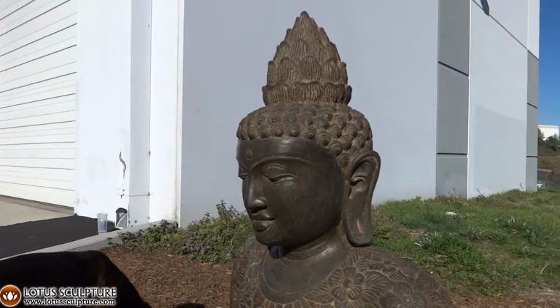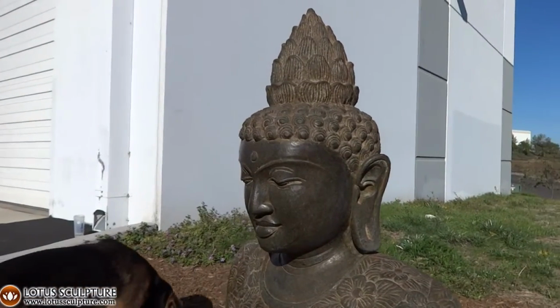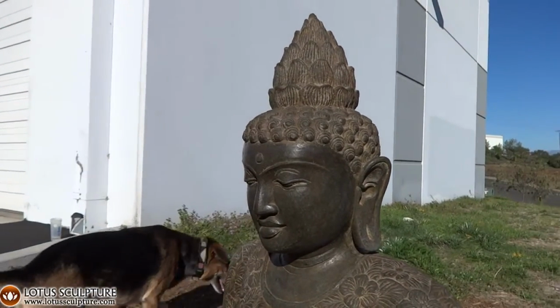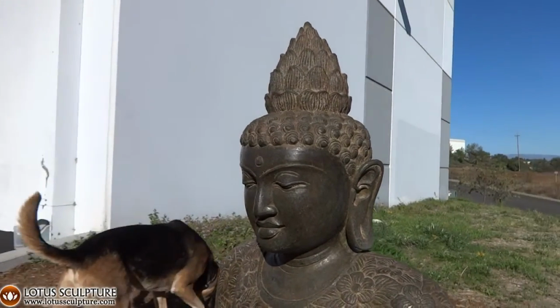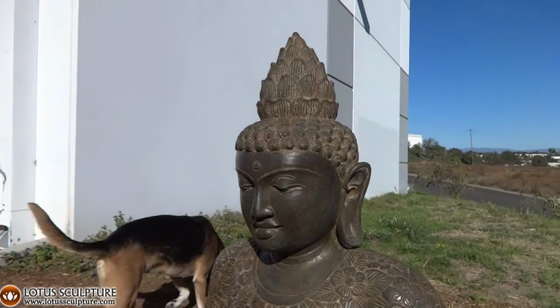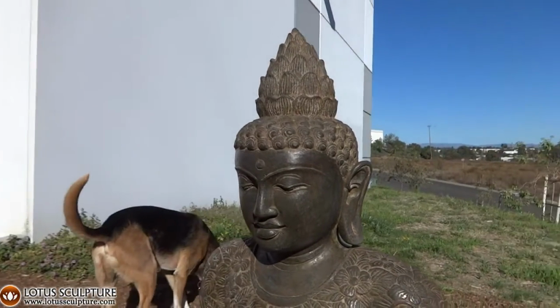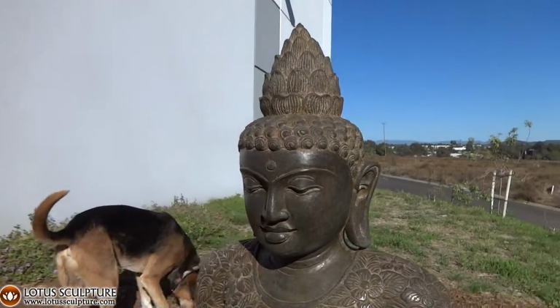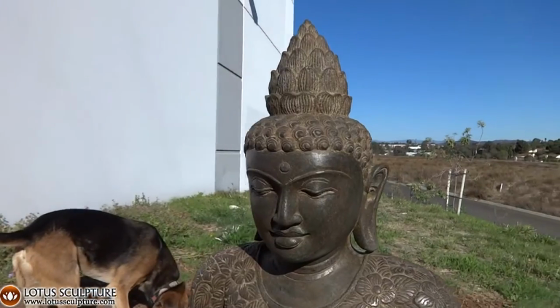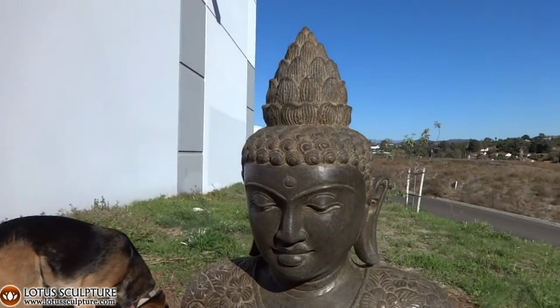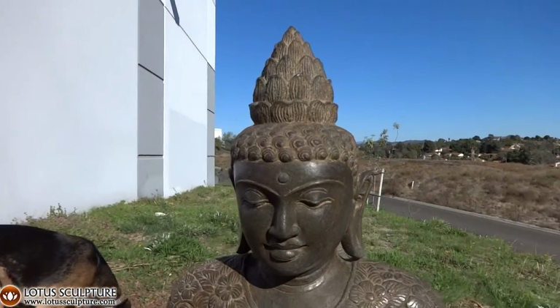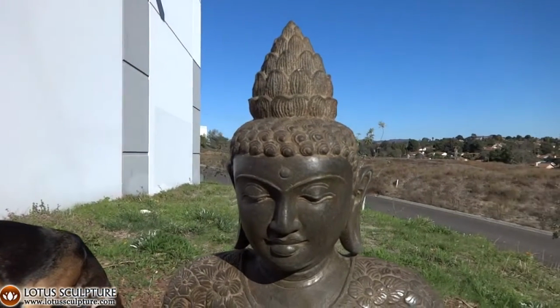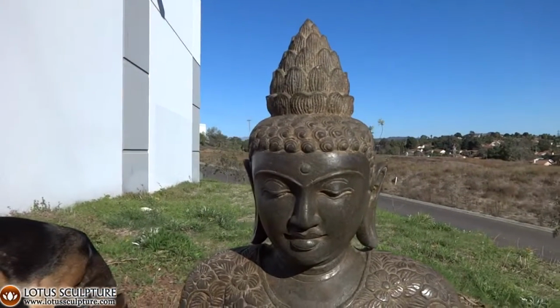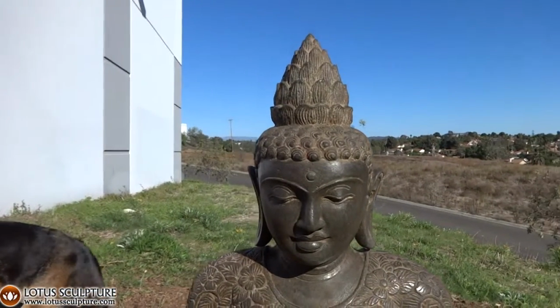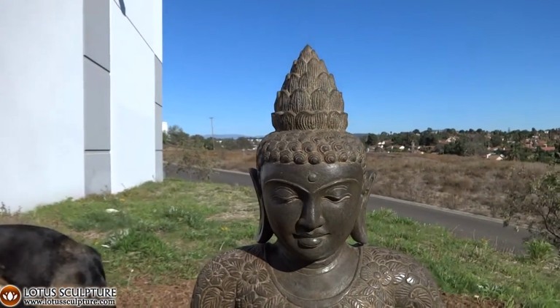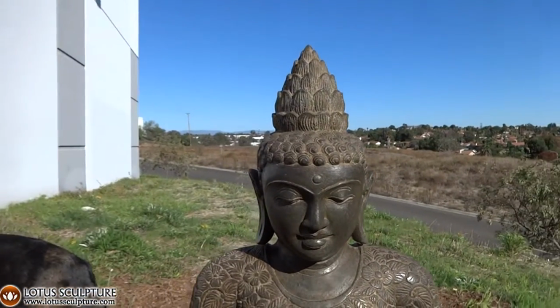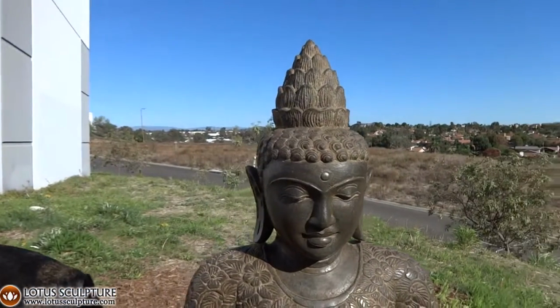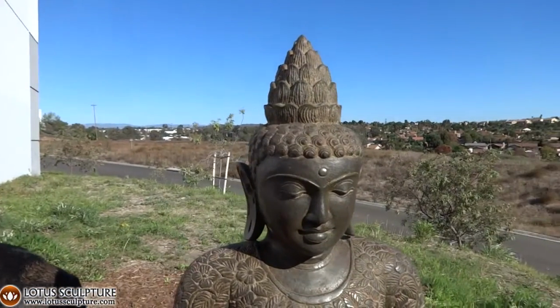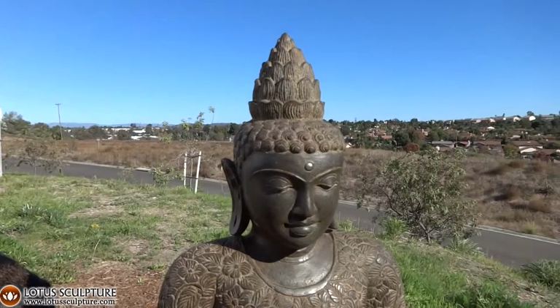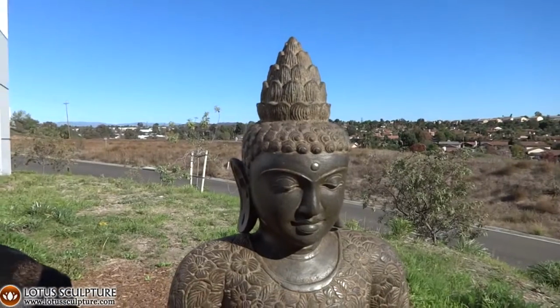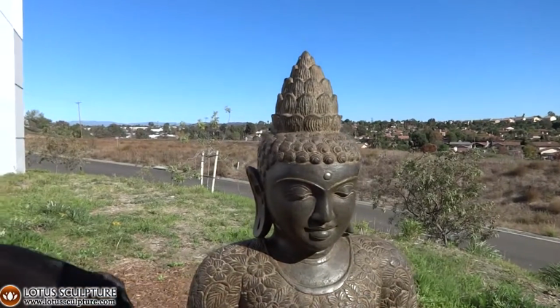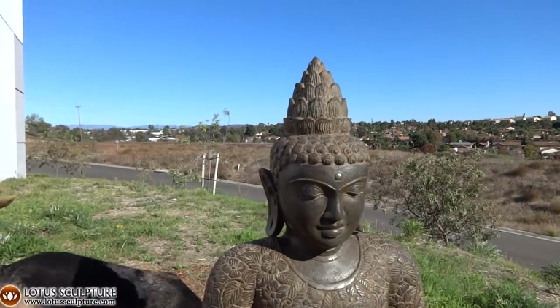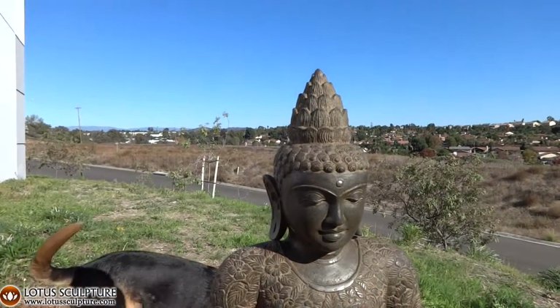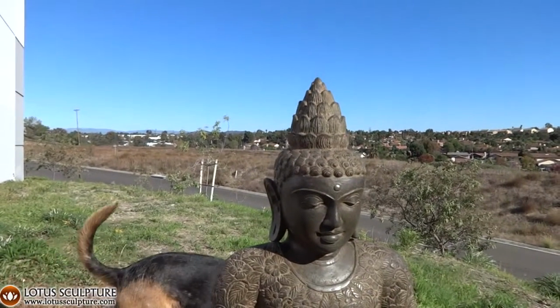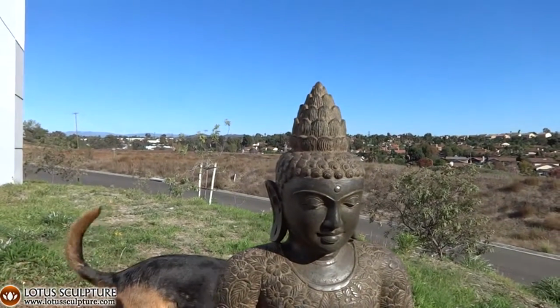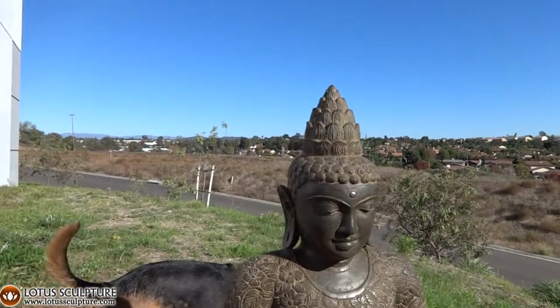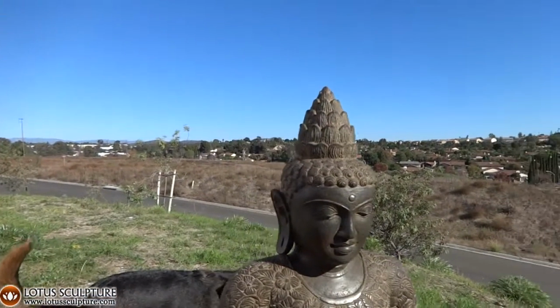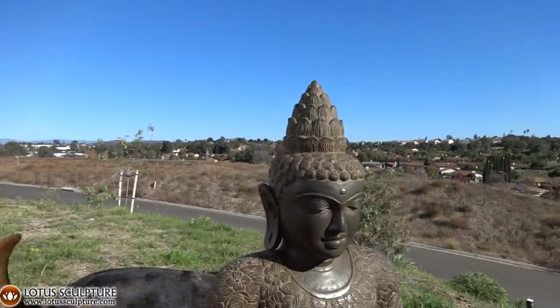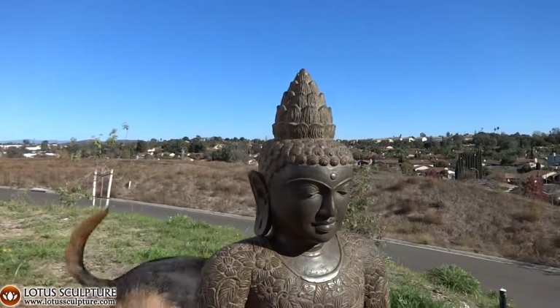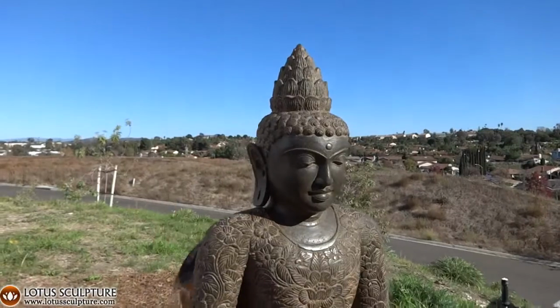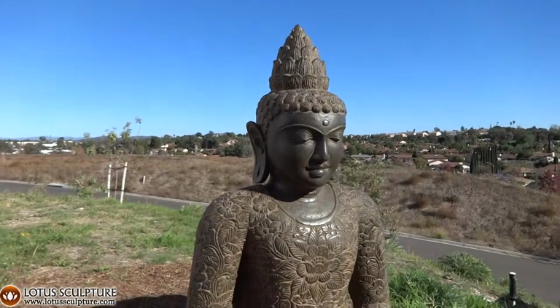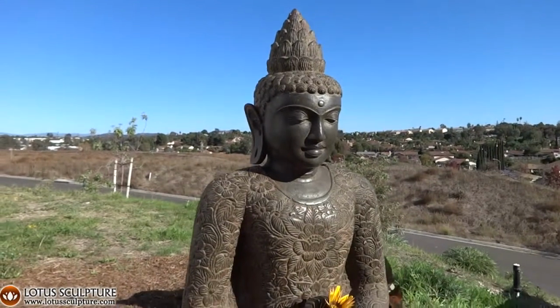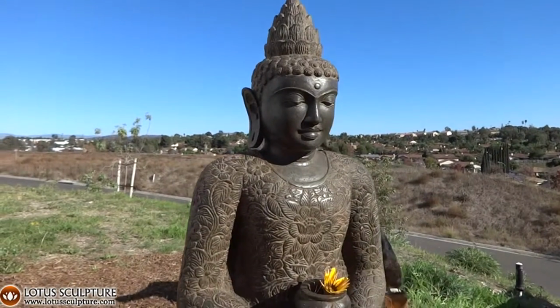This is one of my favorite Balinese artists because of that beautiful lotus finial on top of his head. This one has one, two, three, four, five, six small levels.